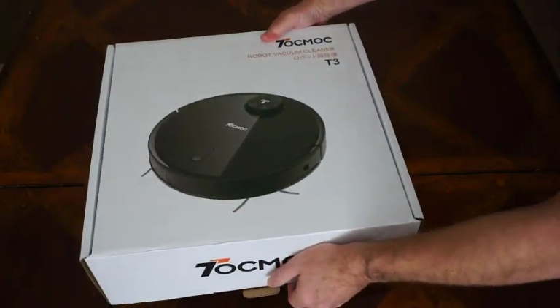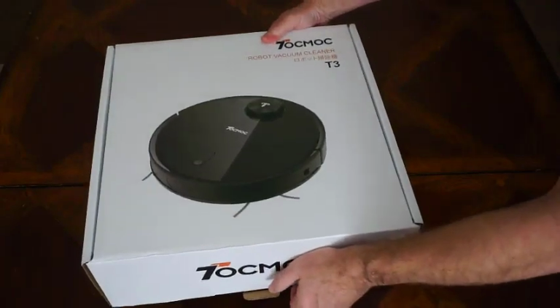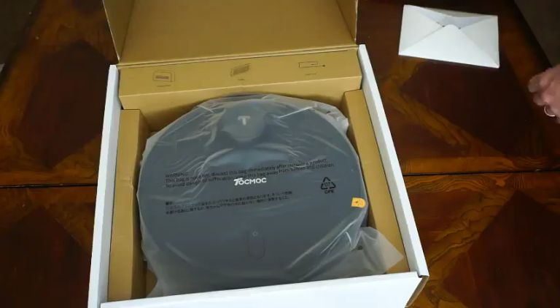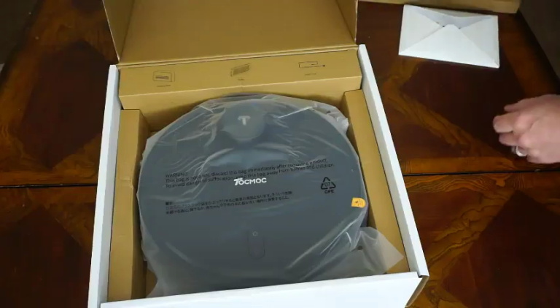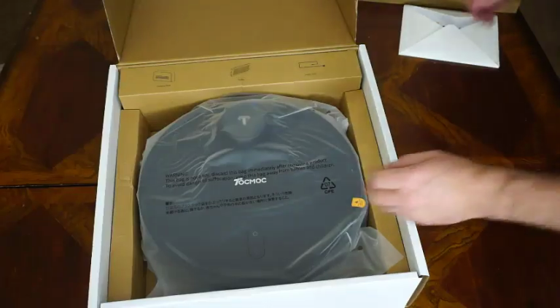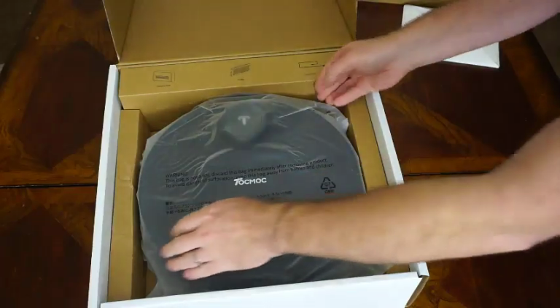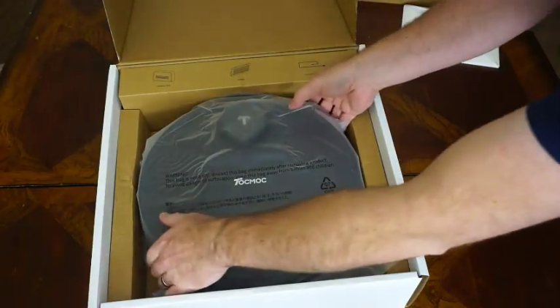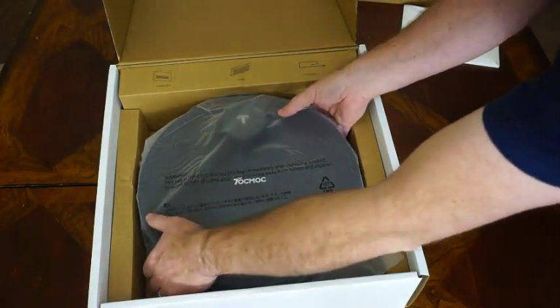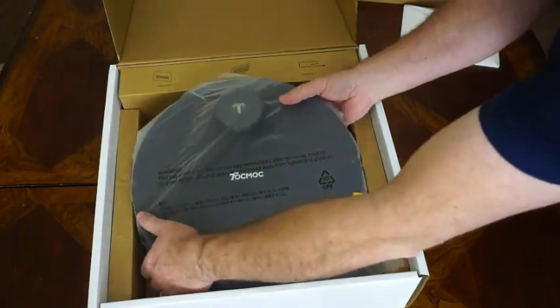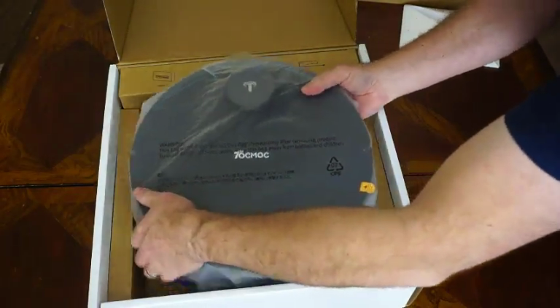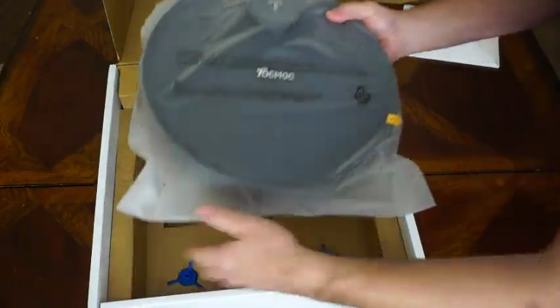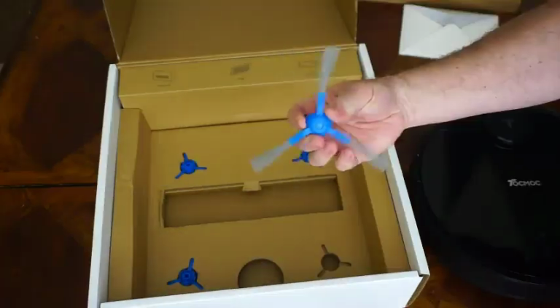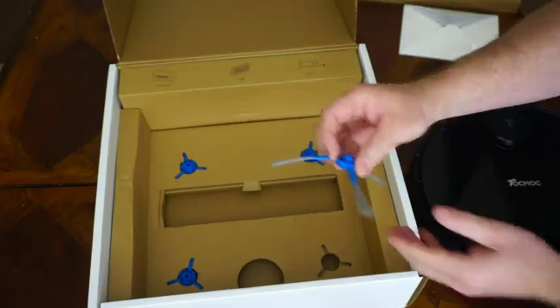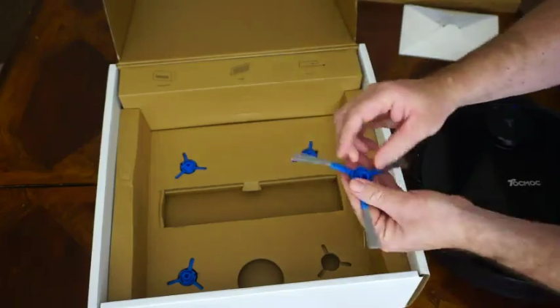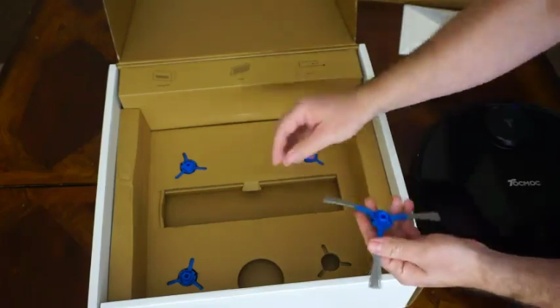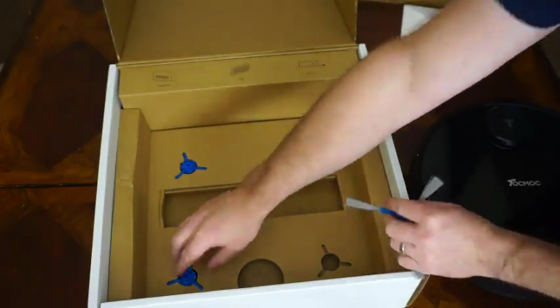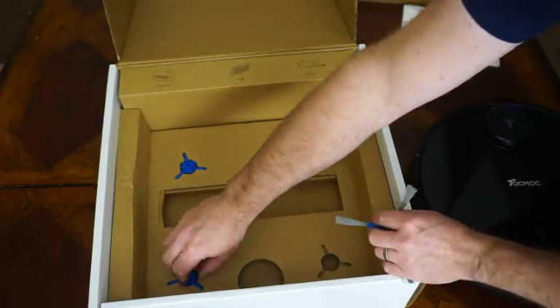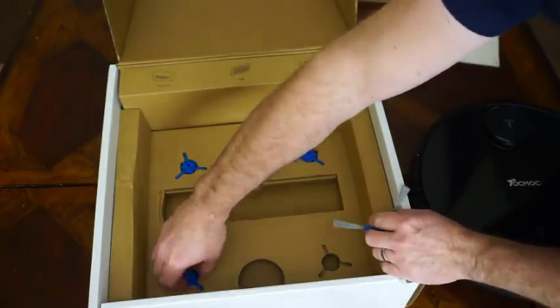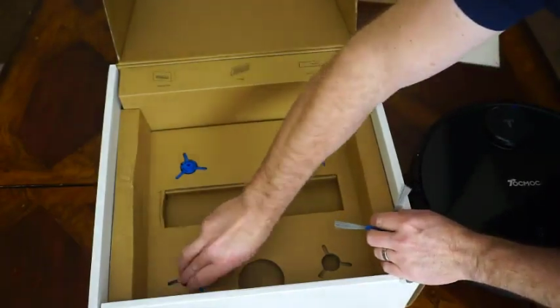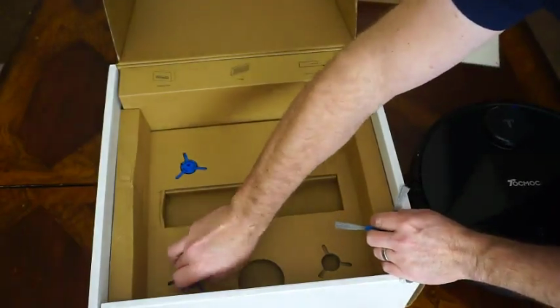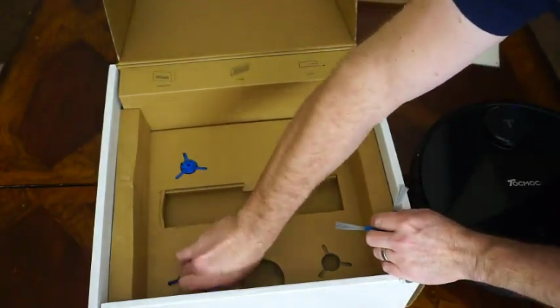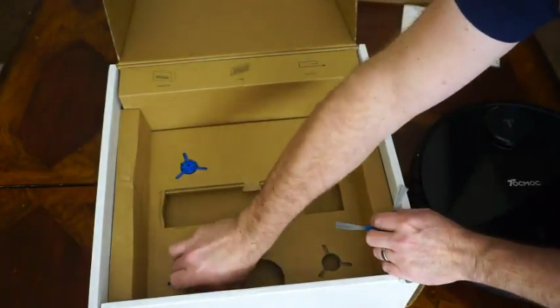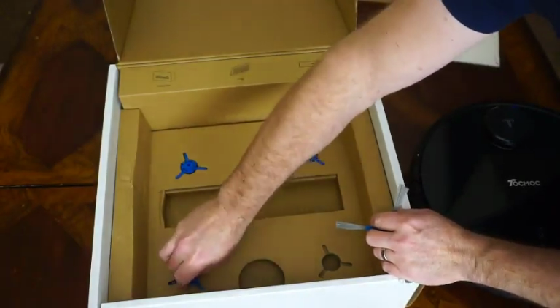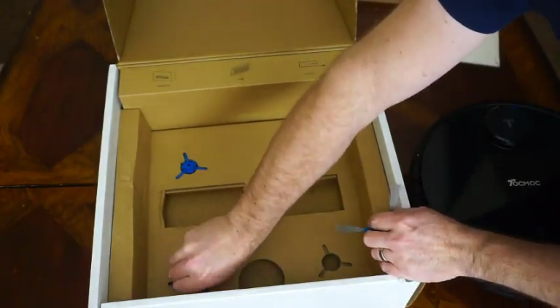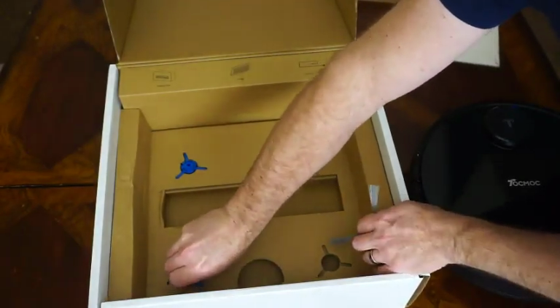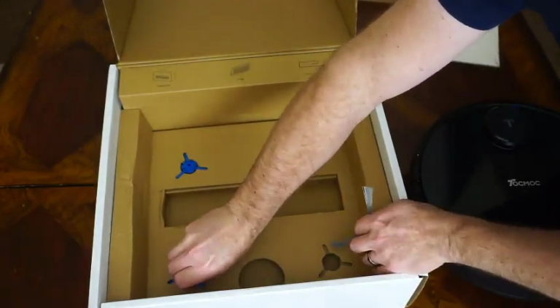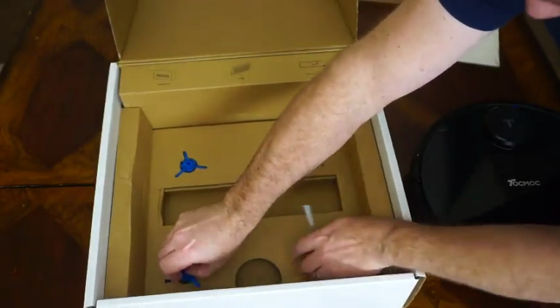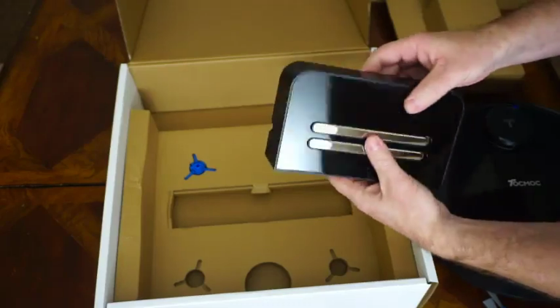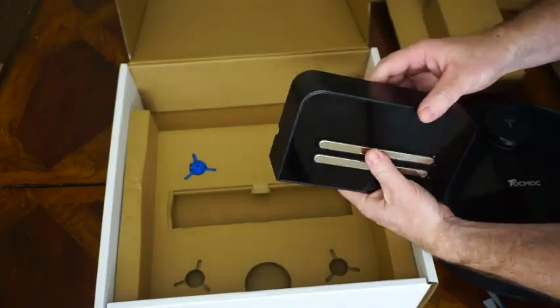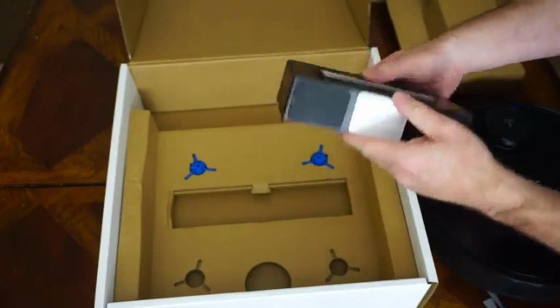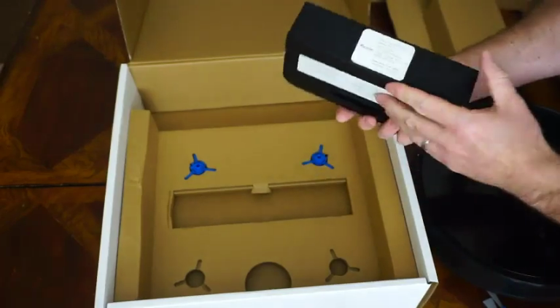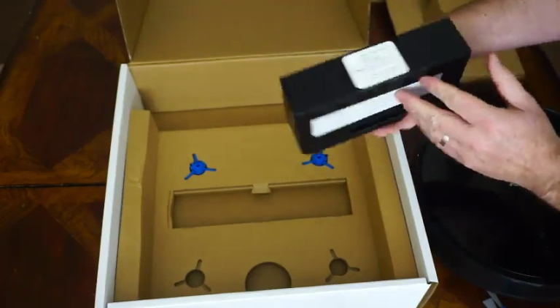This is the Tokmok Robot Vacuum. It comes nicely packaged. It comes with these little spinny brush things, and a couple extra, which is nice.